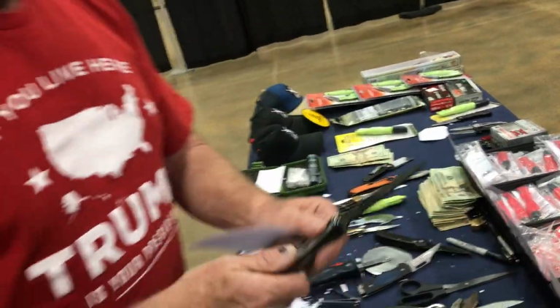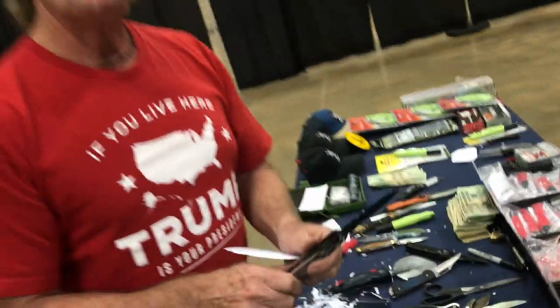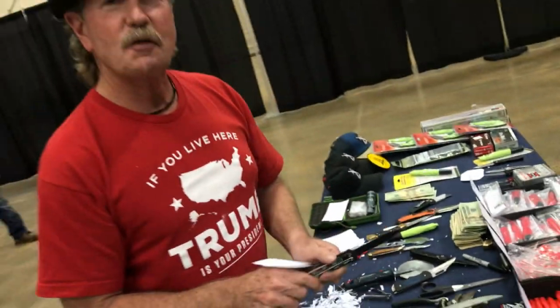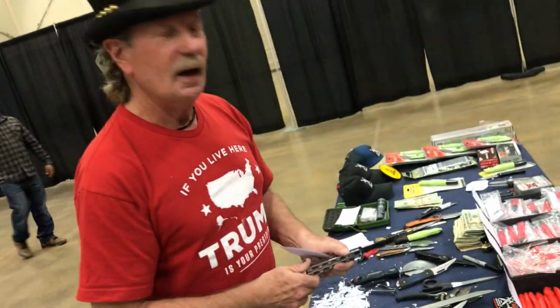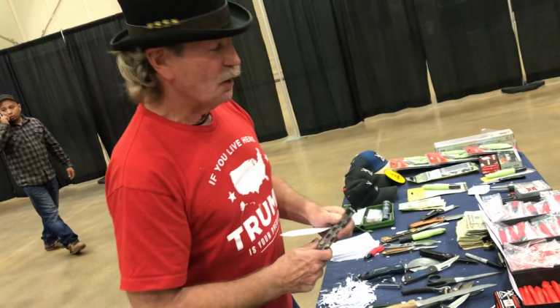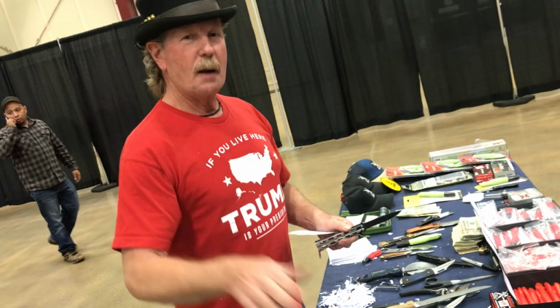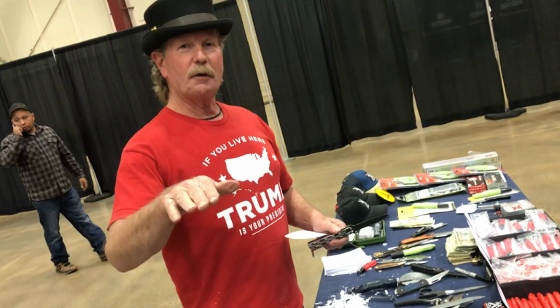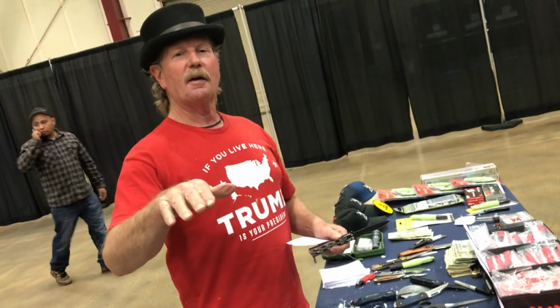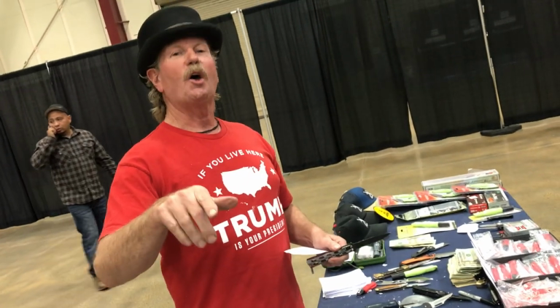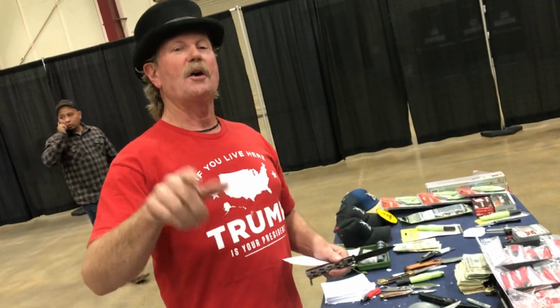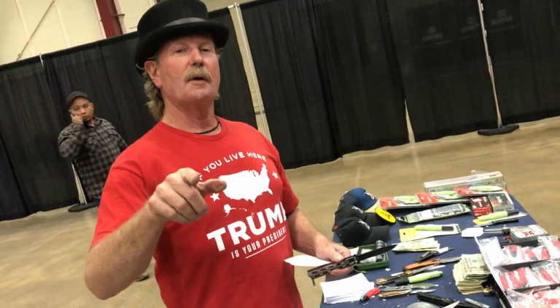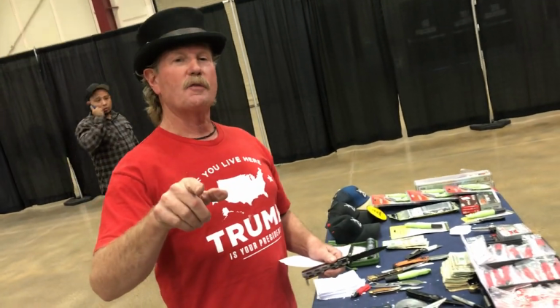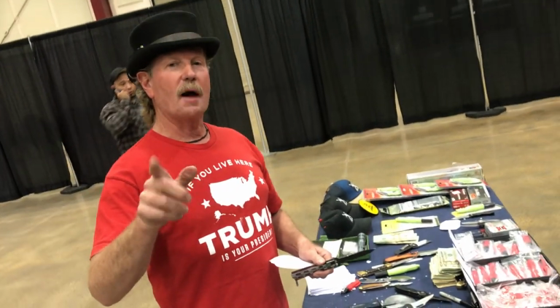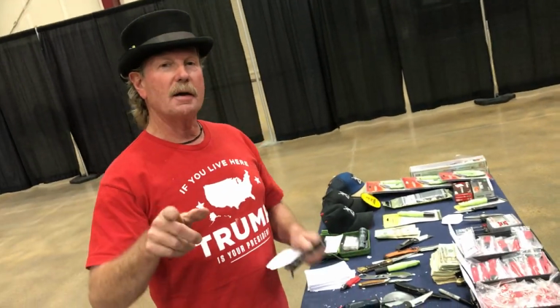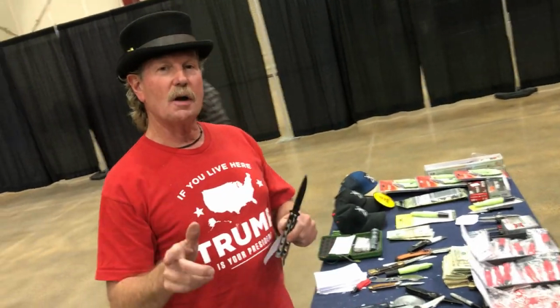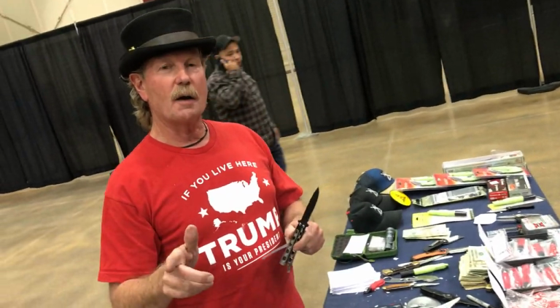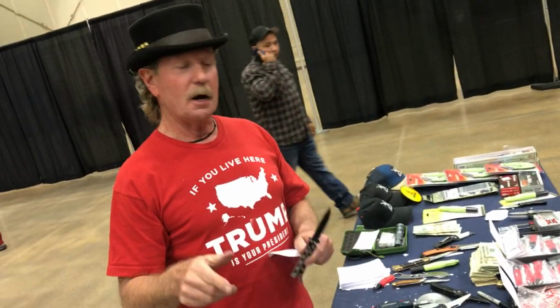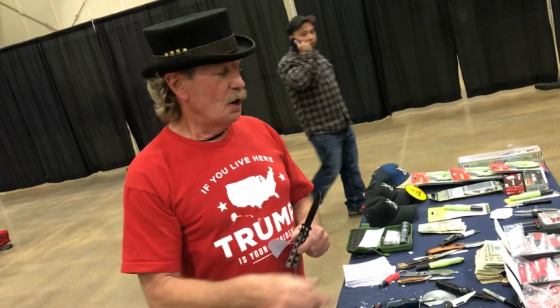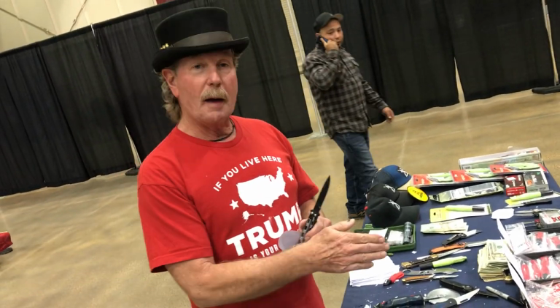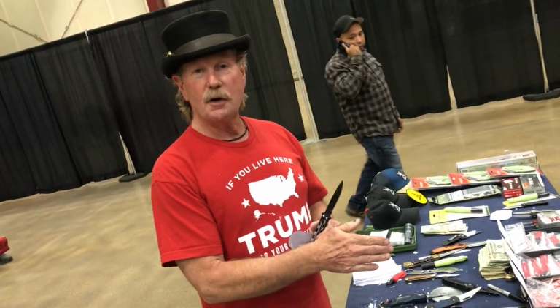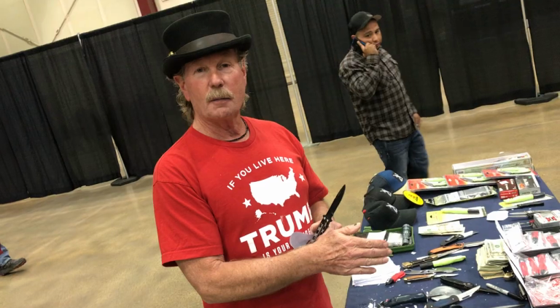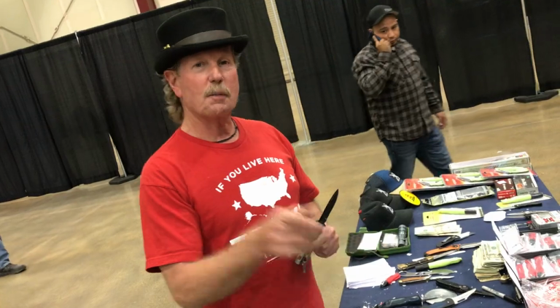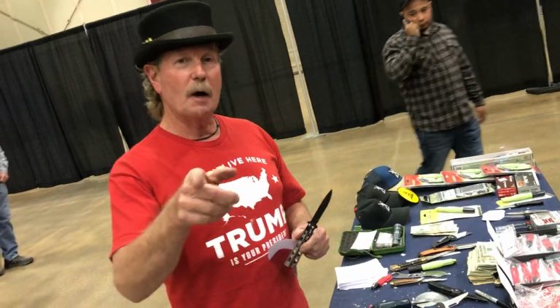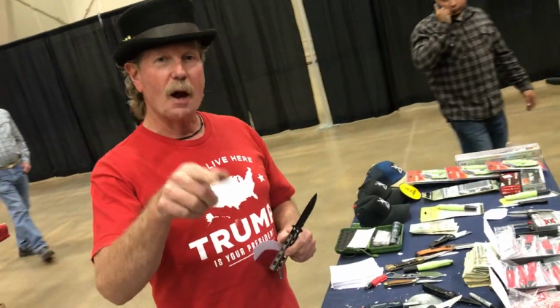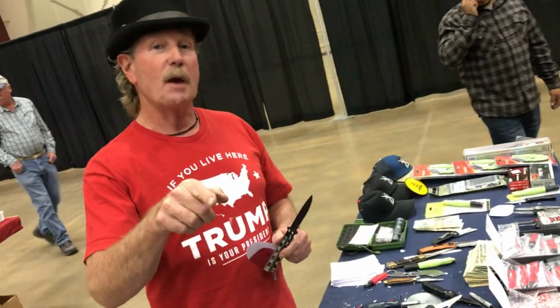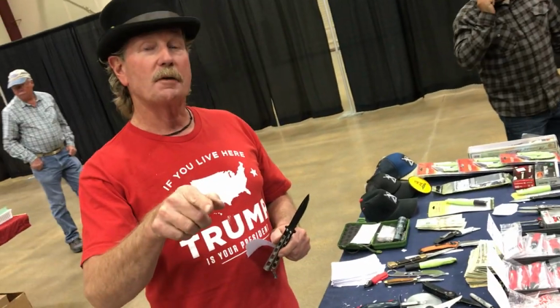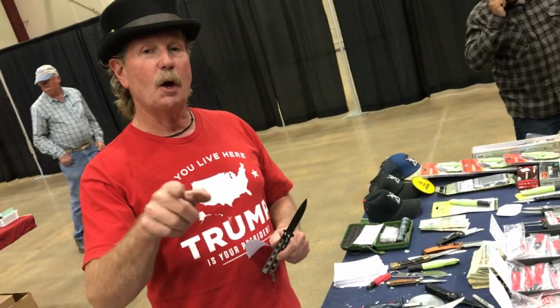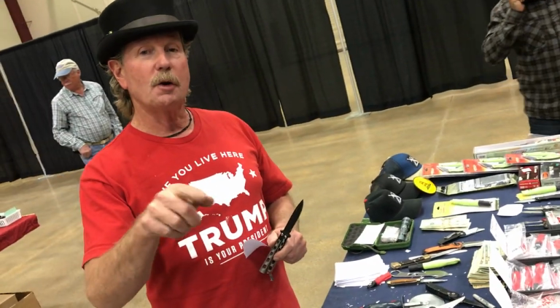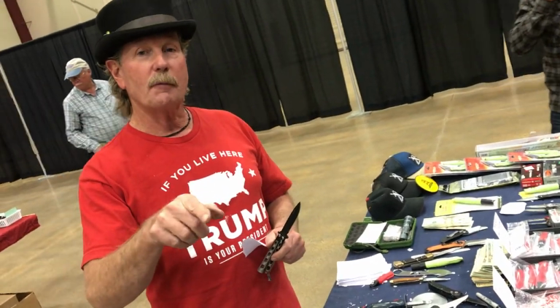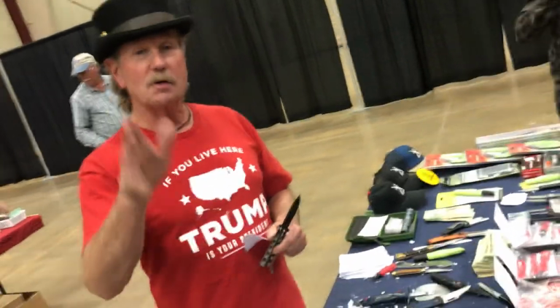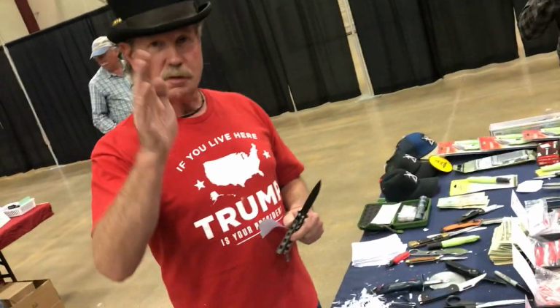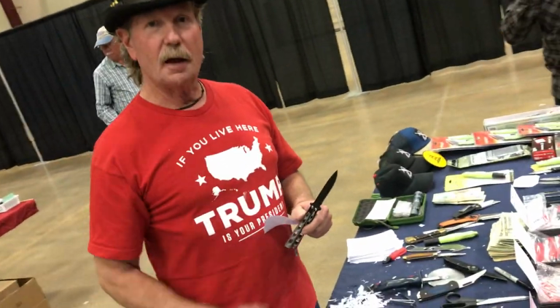I sharpen knives free. This is Brad Buckner — I had a gun show, I sharpen knives free. Come by, get your knife sharpened free. You might buy a sharpener. This is Brad Buckner, sharpensbest.com. Go to YouTube, search 'sharpensbest.' See you later.